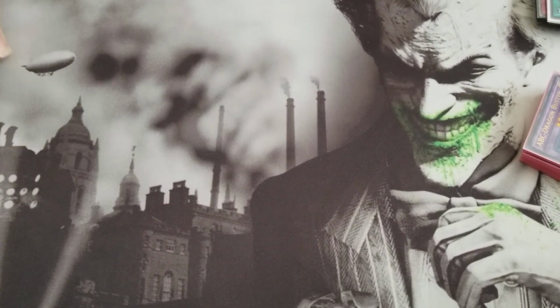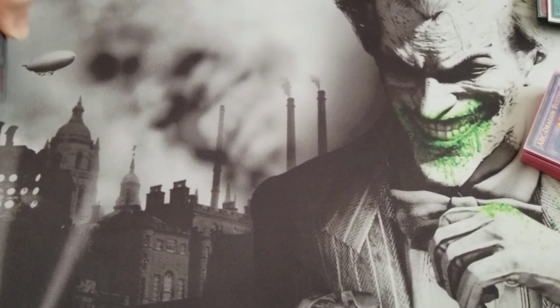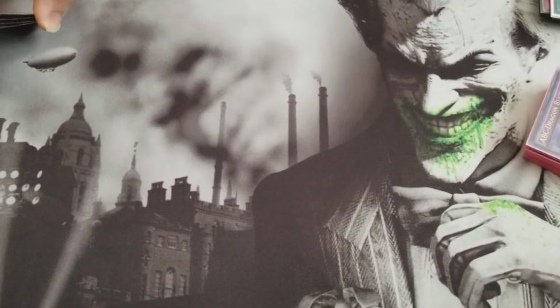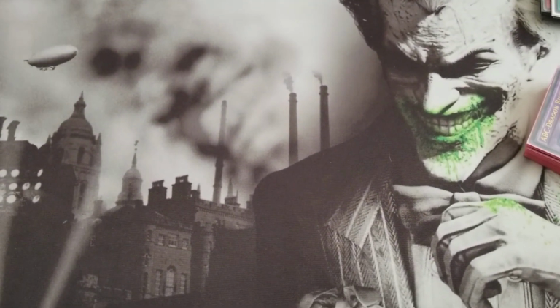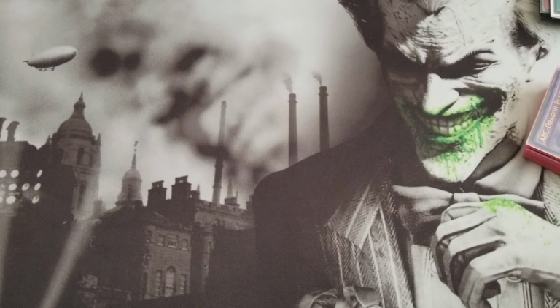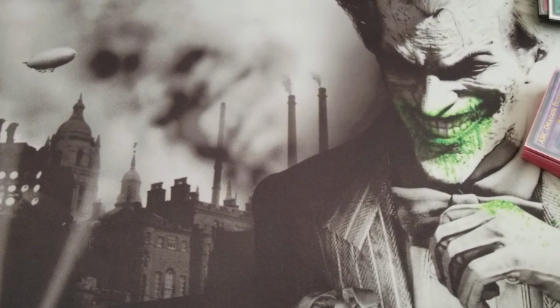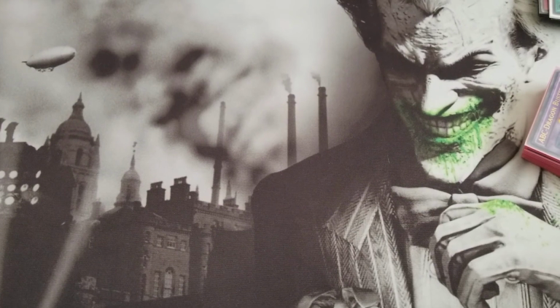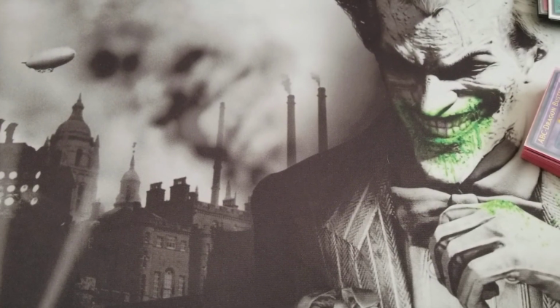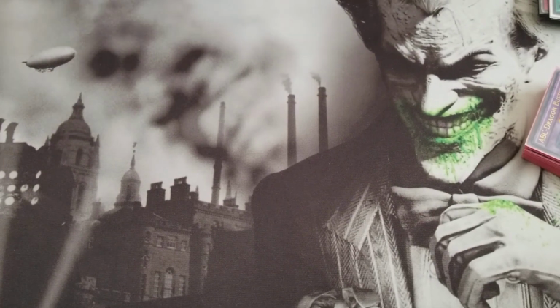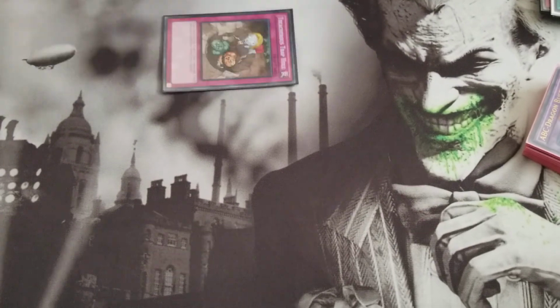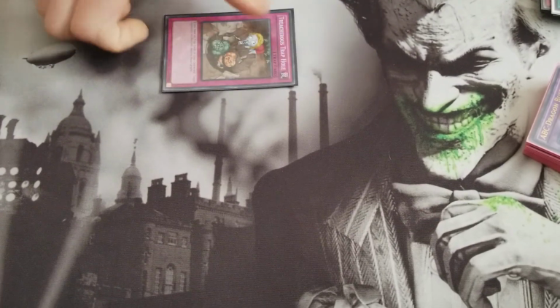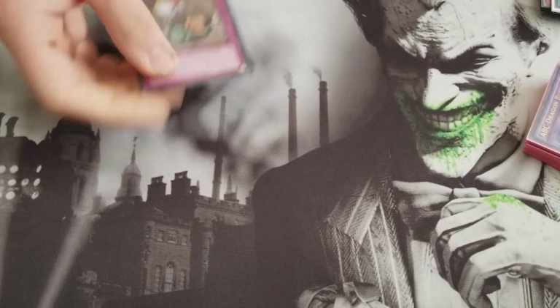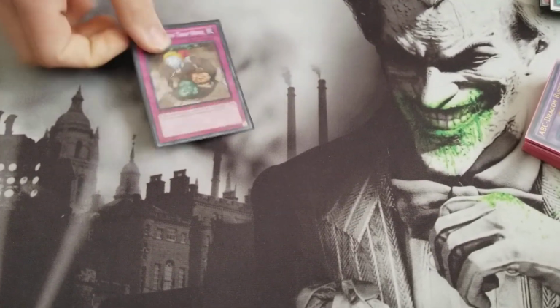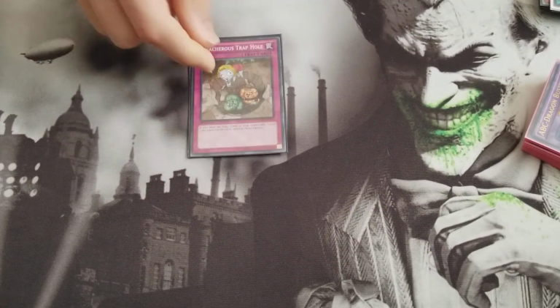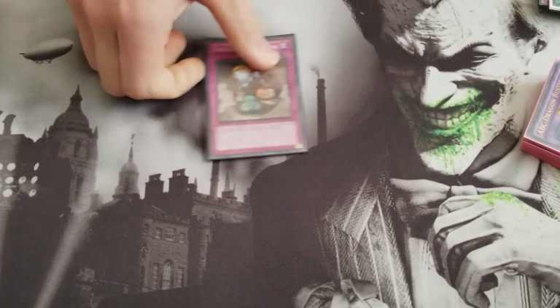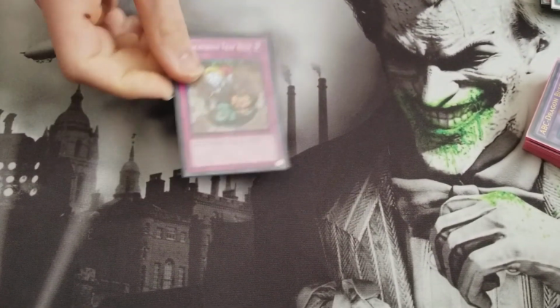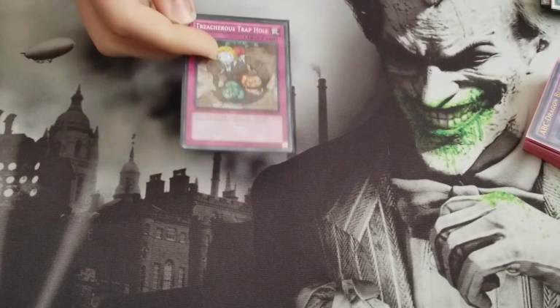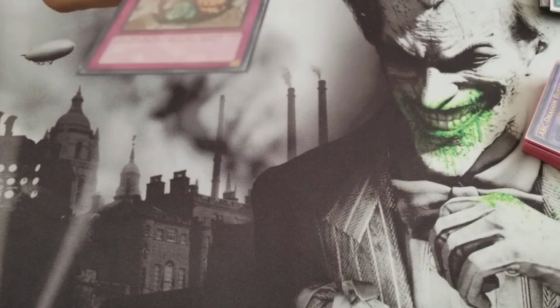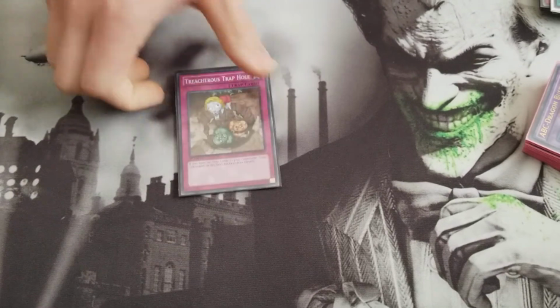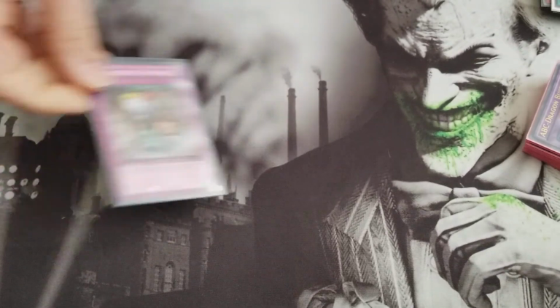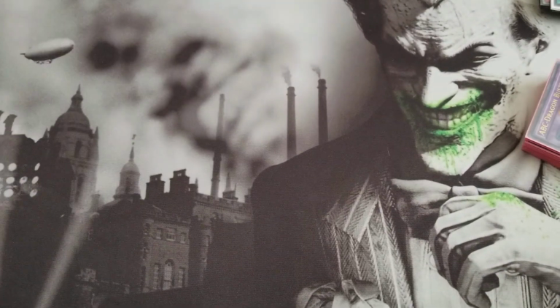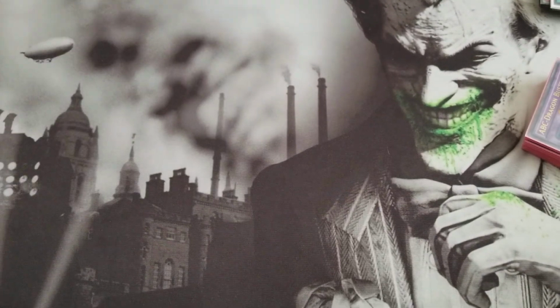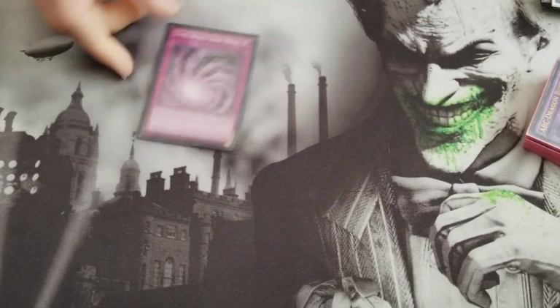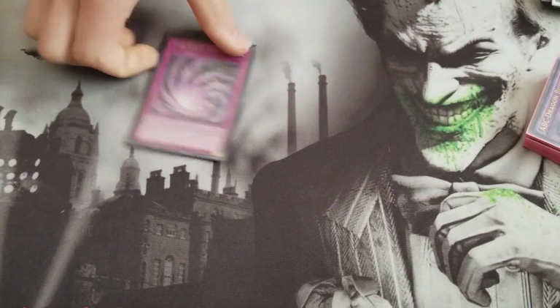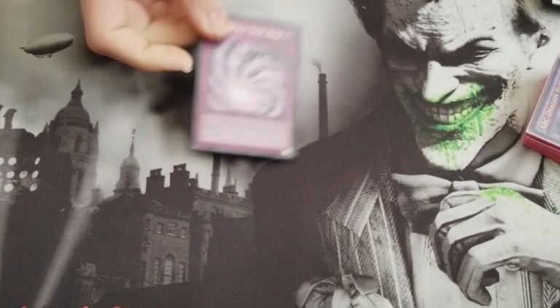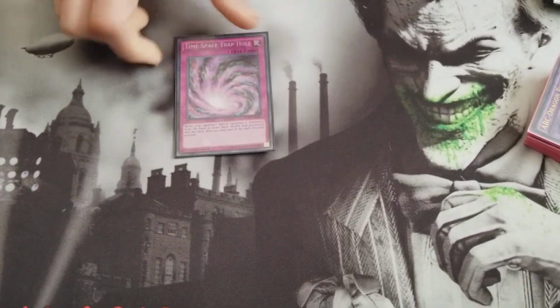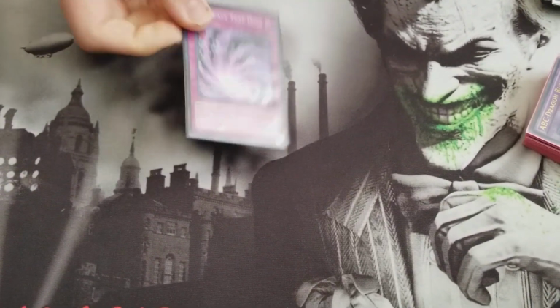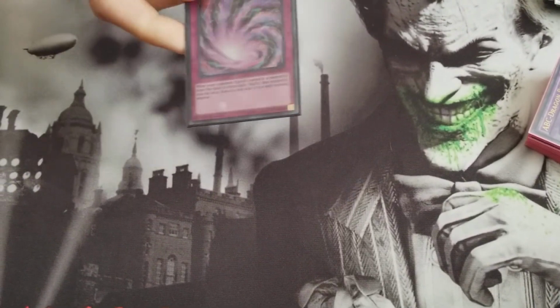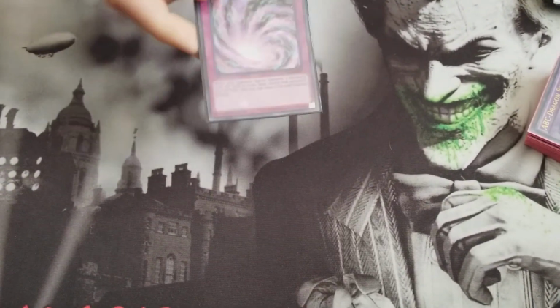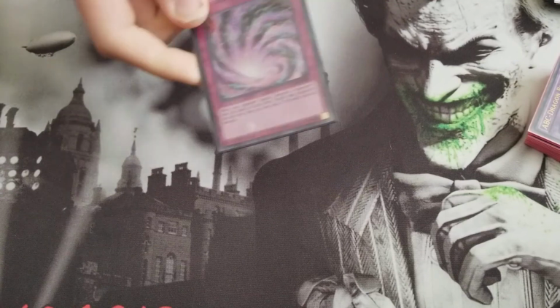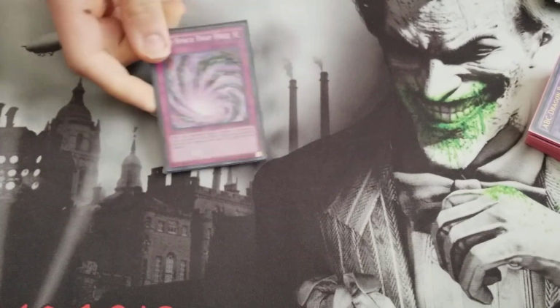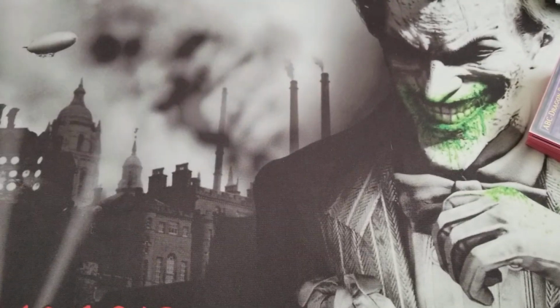So that's the main deck — it's a 40-card main deck. I will probably take out the Time-Space Trap Hole for a third Ghost Ogre, and then the Solemn Warning might come out for a second Solemn Strike.